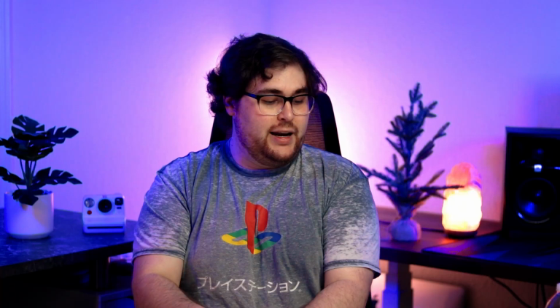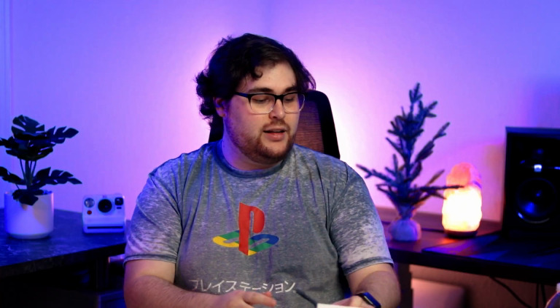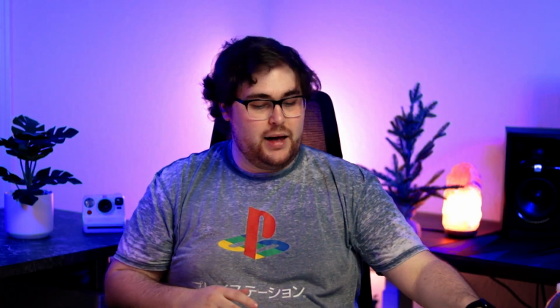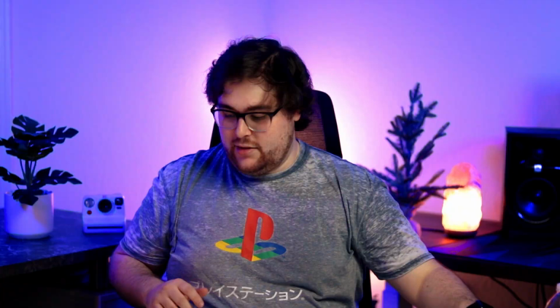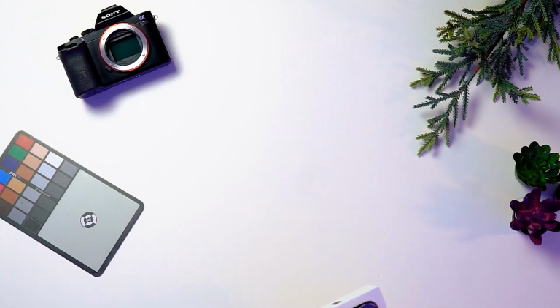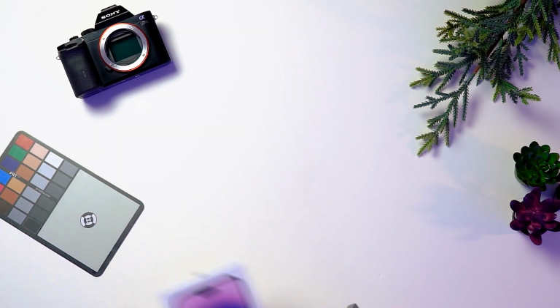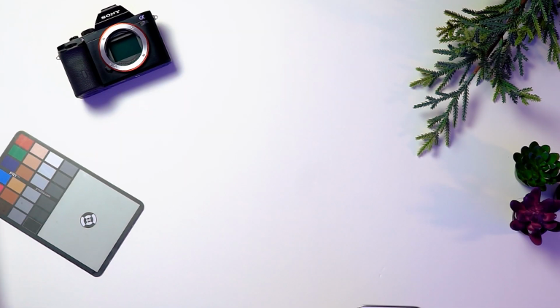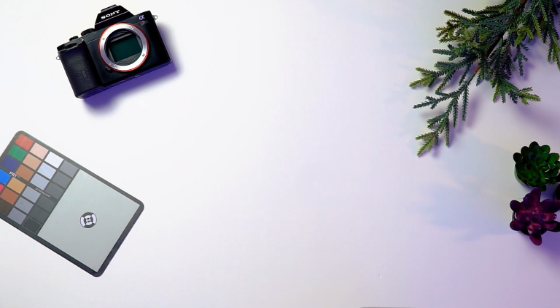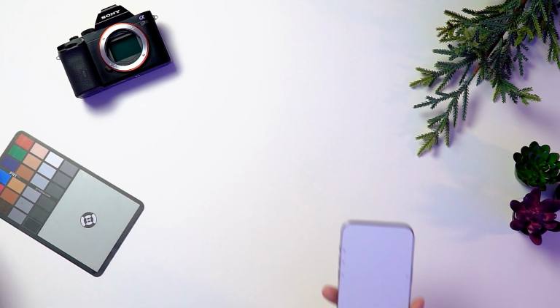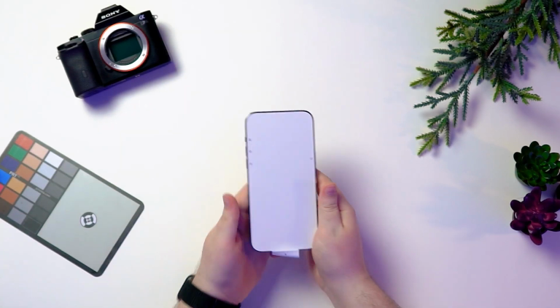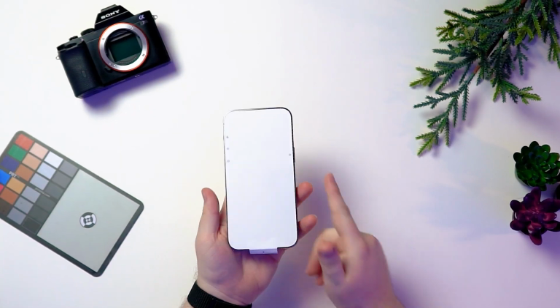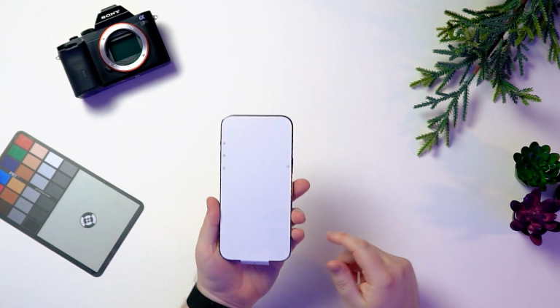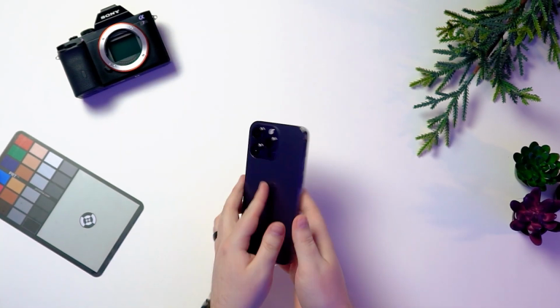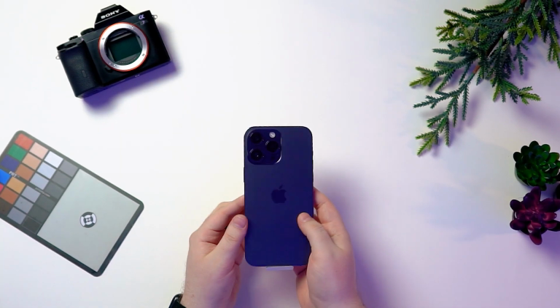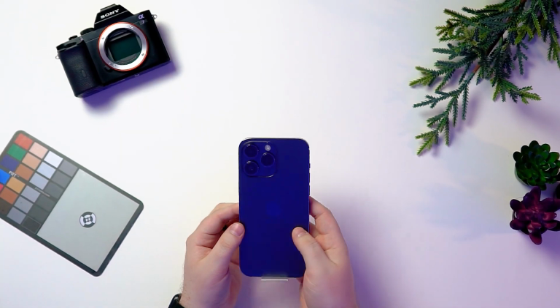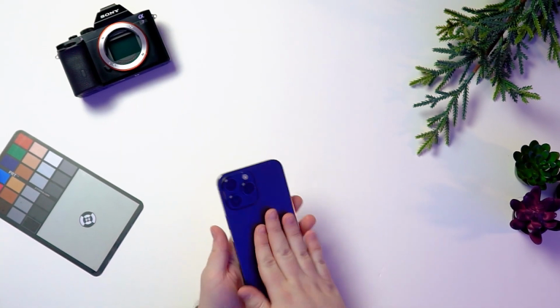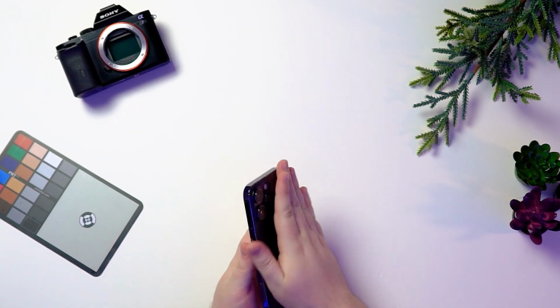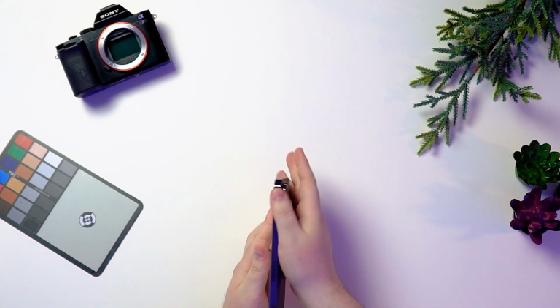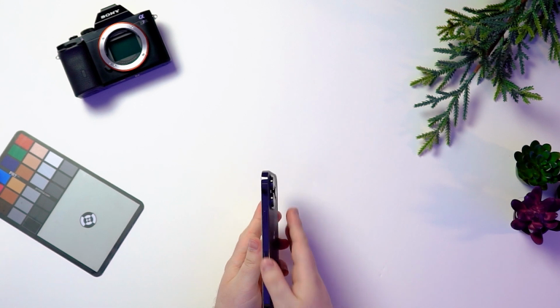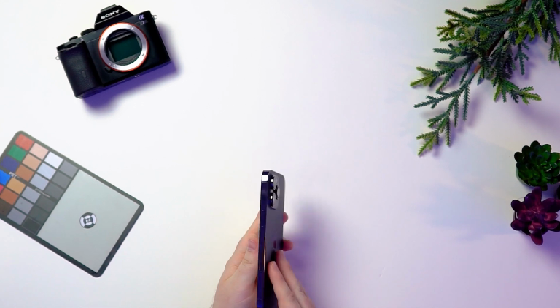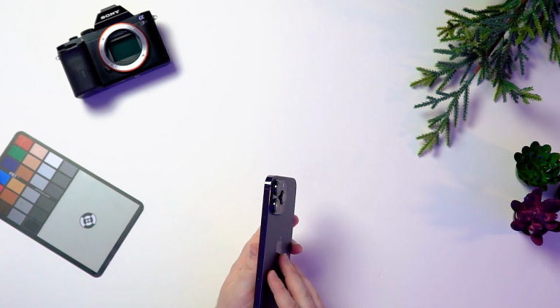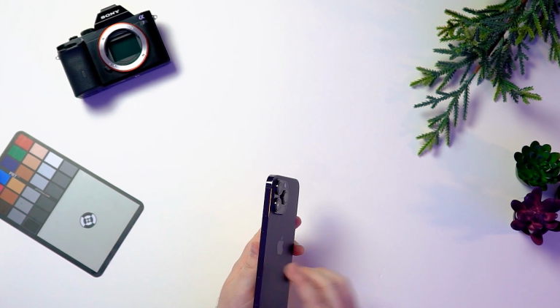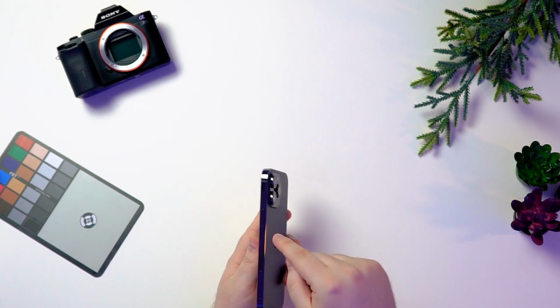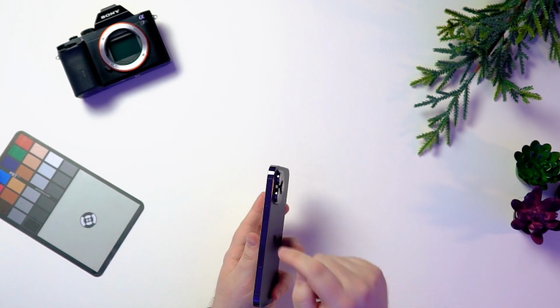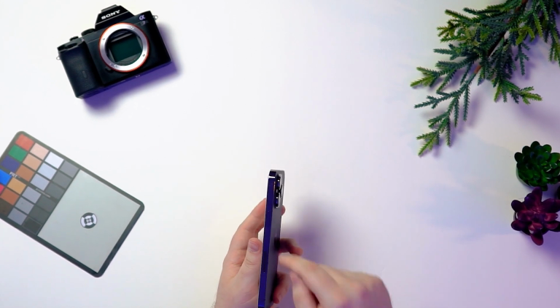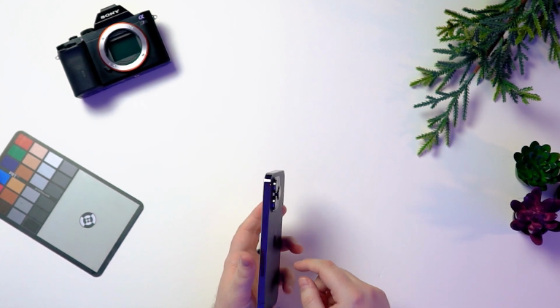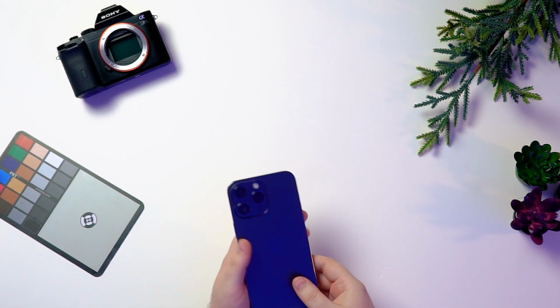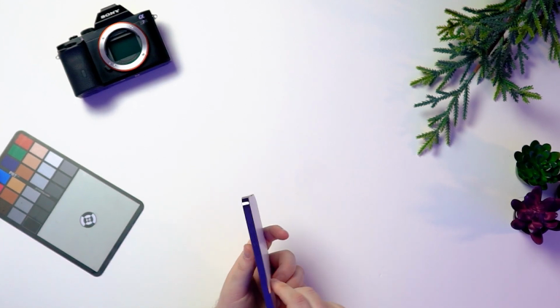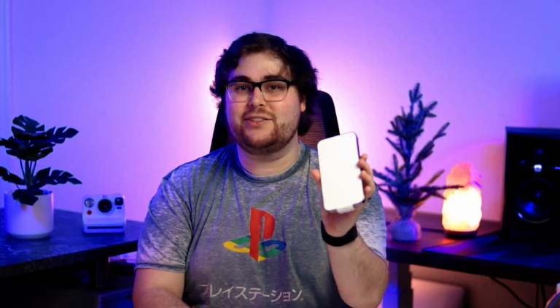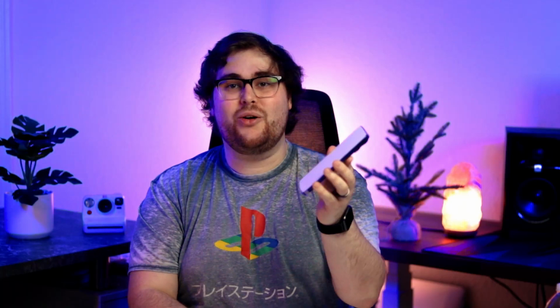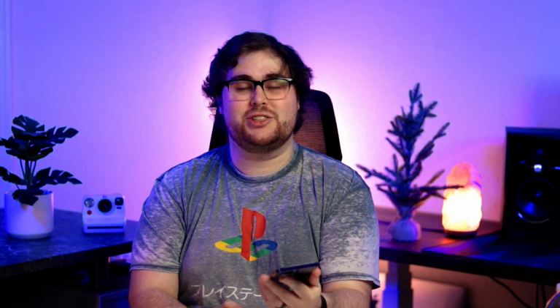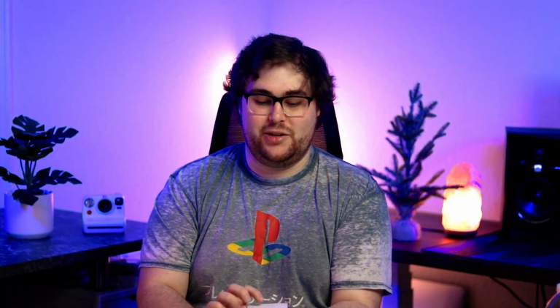But now let's get to the main event. Let's look at this beautiful phone. Goodness, it is beautiful. That is a massive fingerprint magnet.